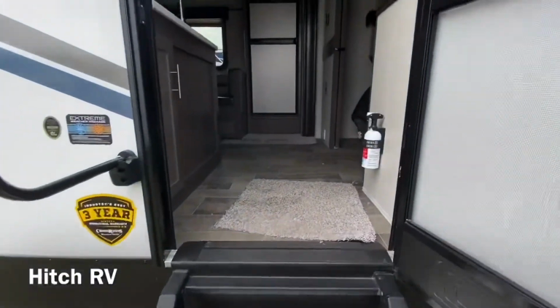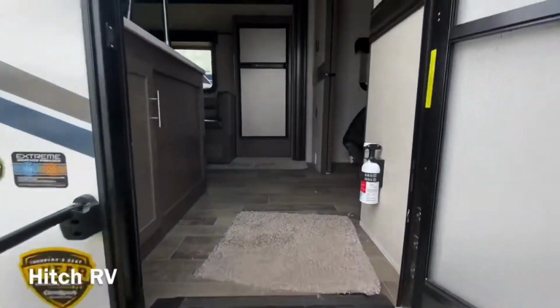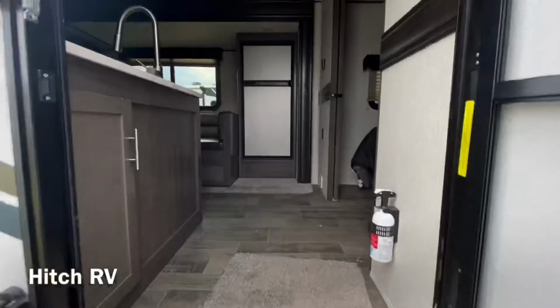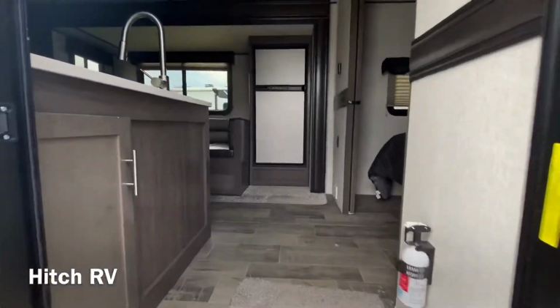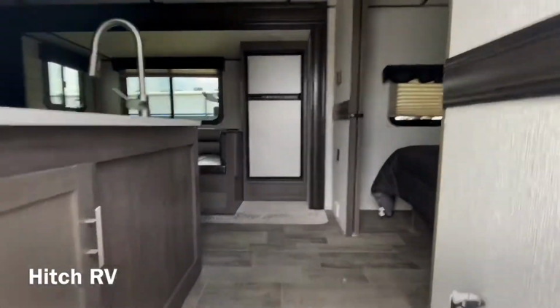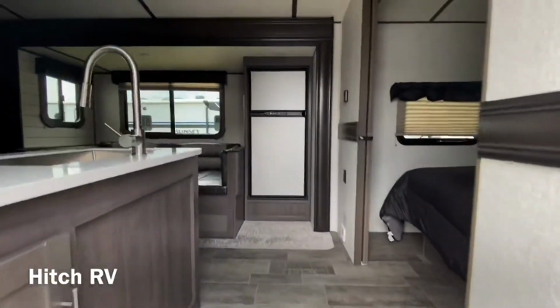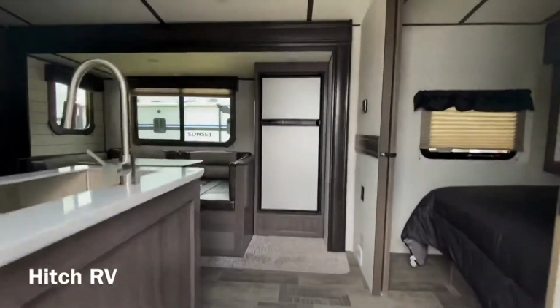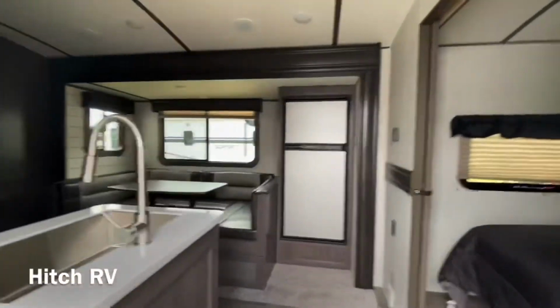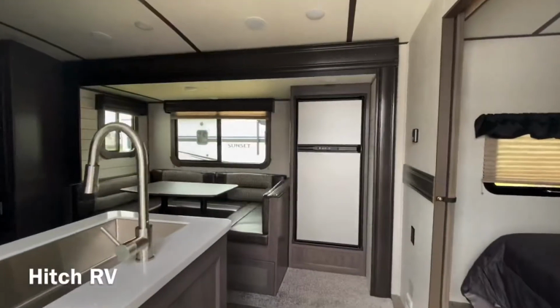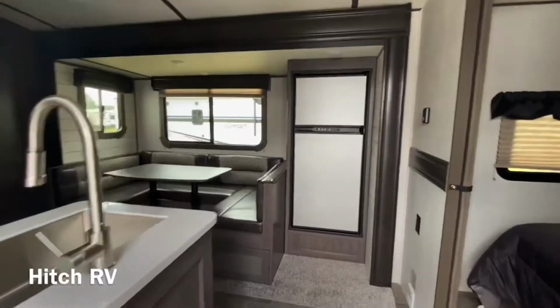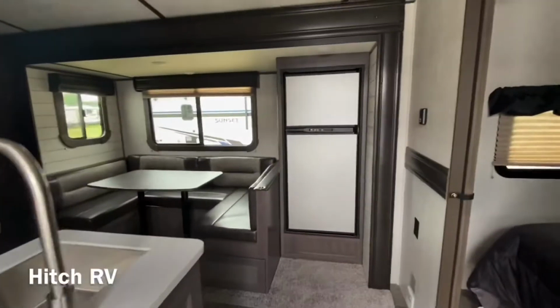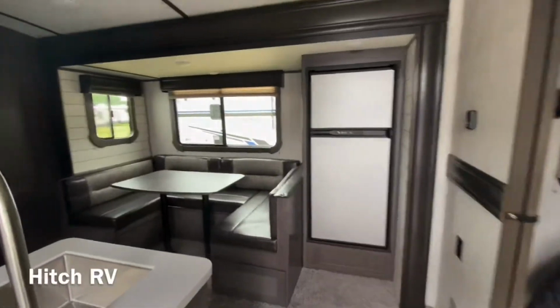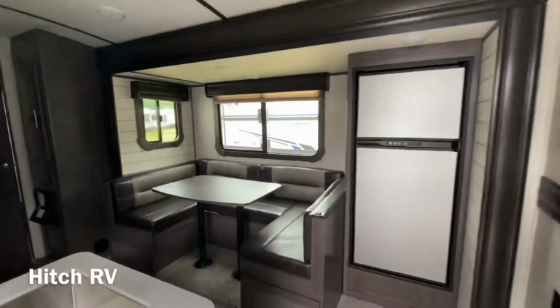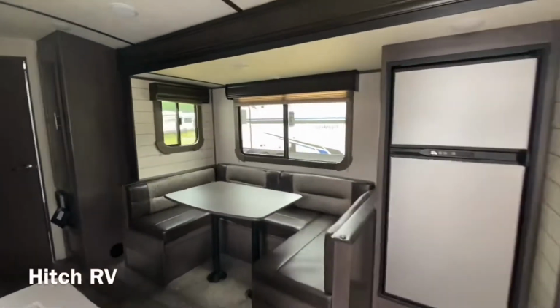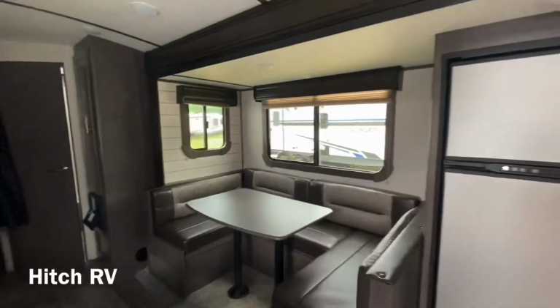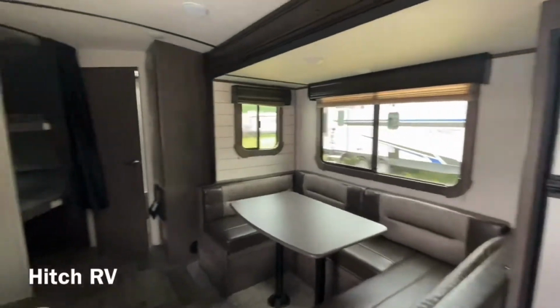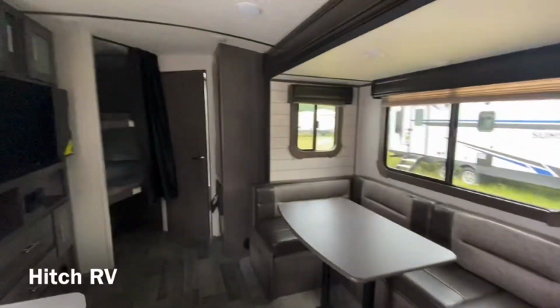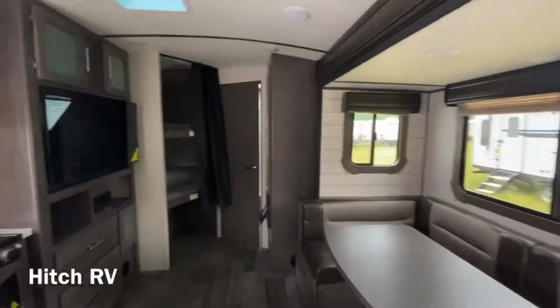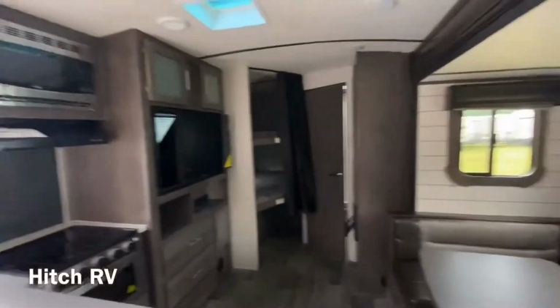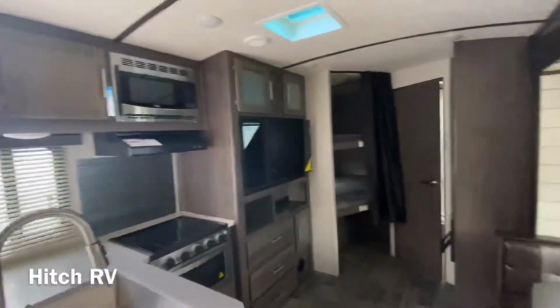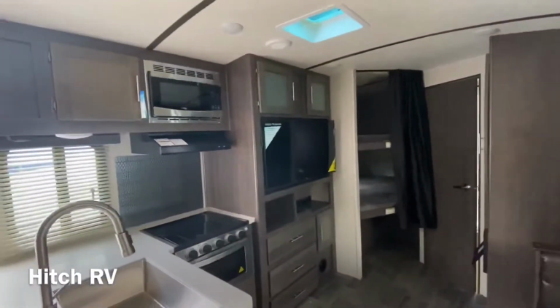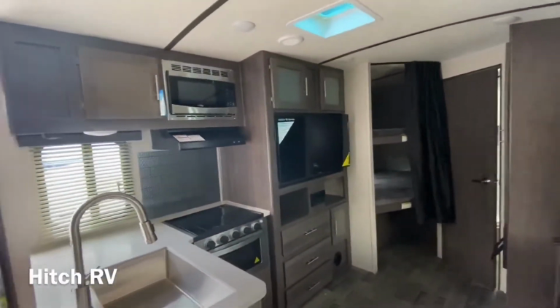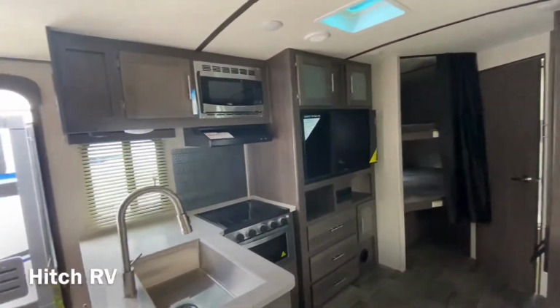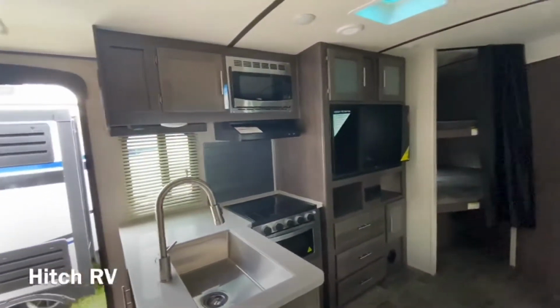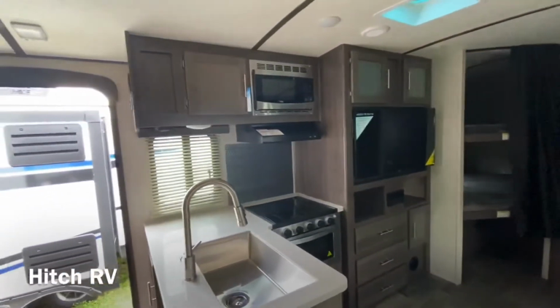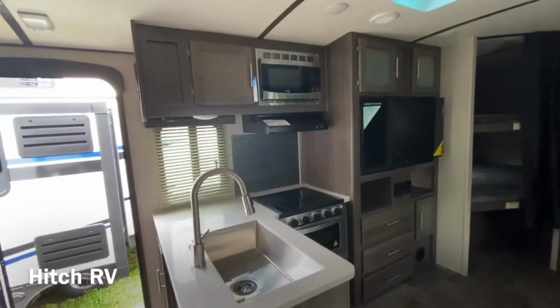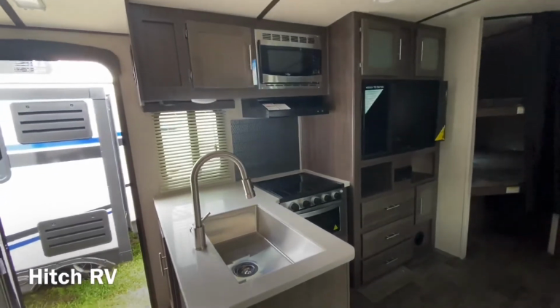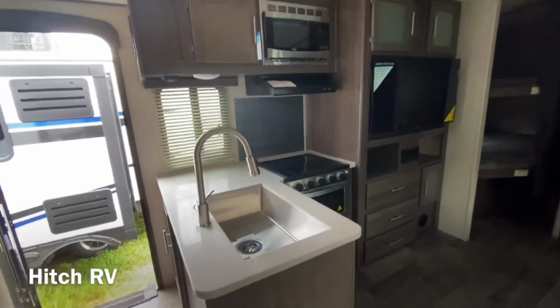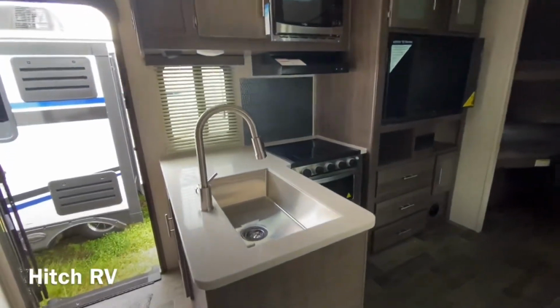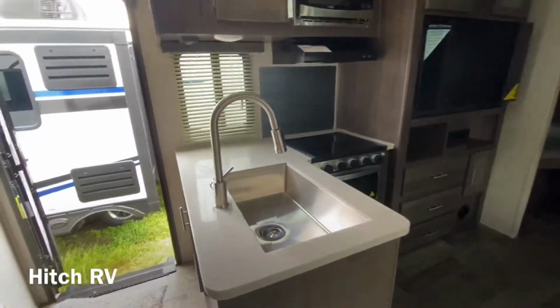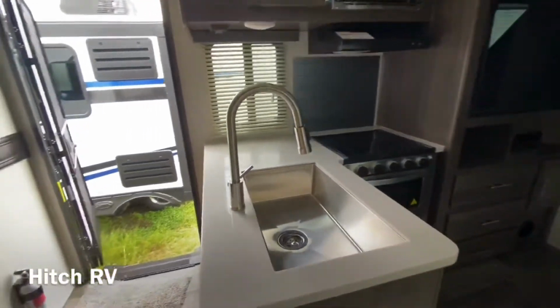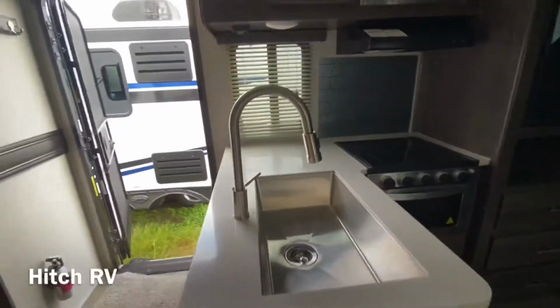Going straight into the unit you will have your fridge and dinette. Then you'll have your TV over there, your microwave, stove, oven, and your nice barn-style sink.